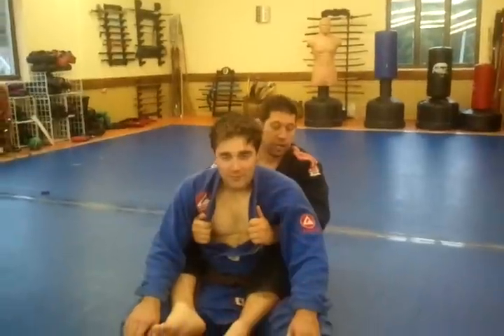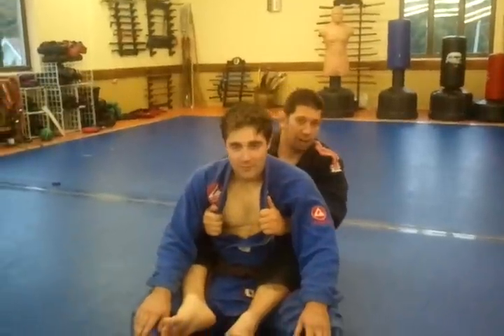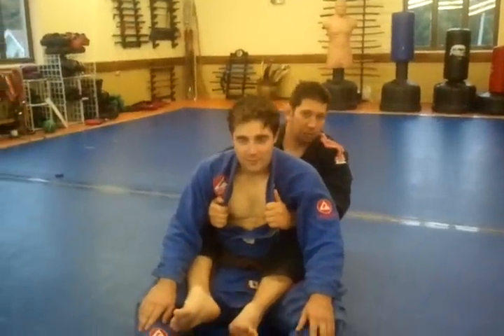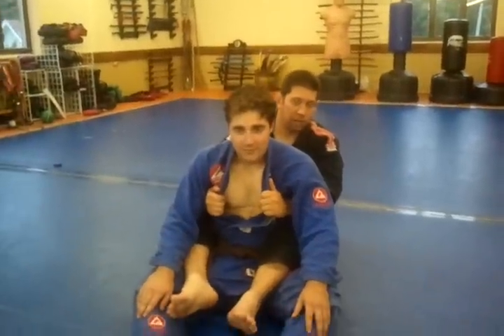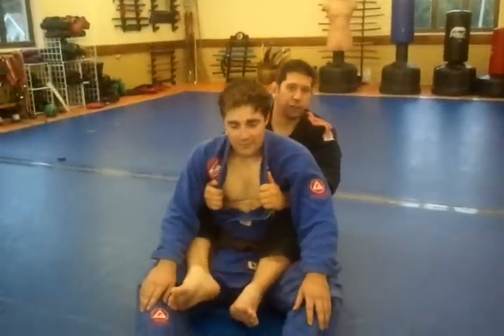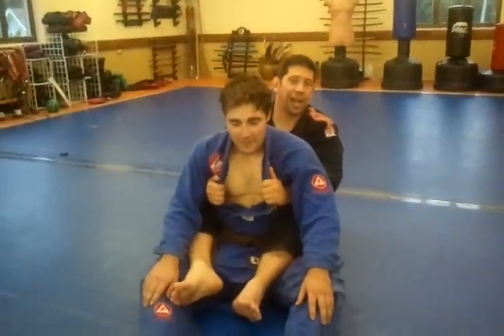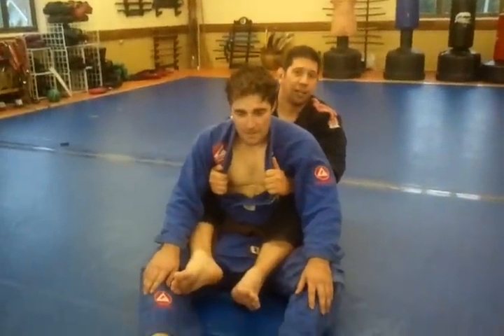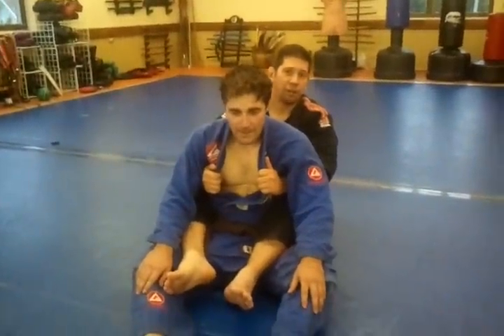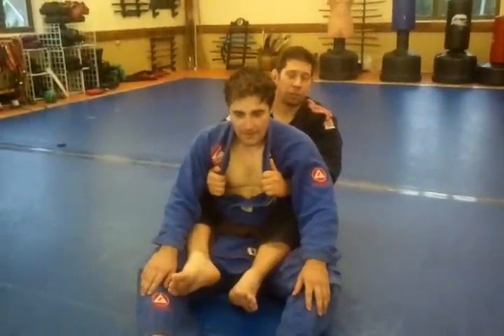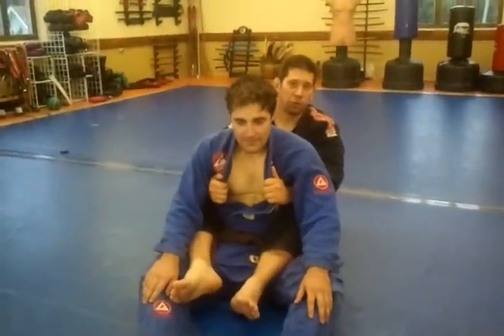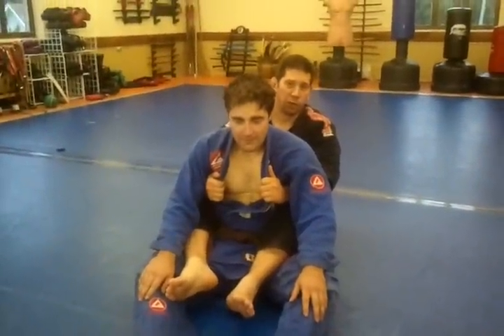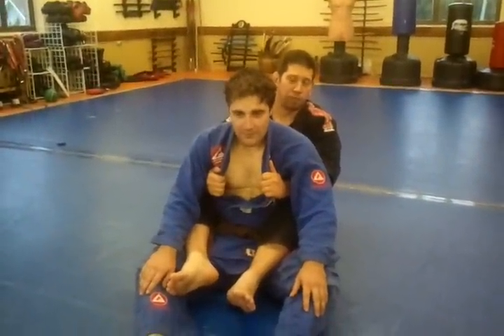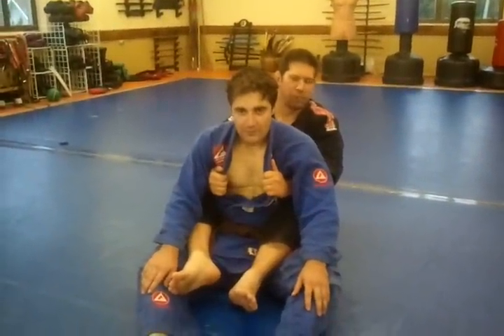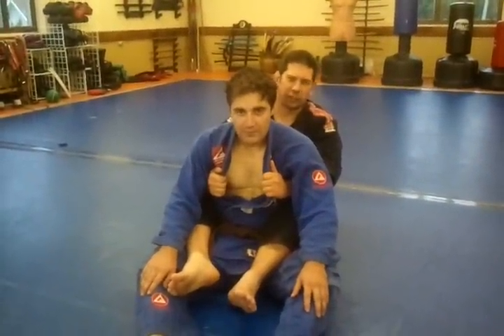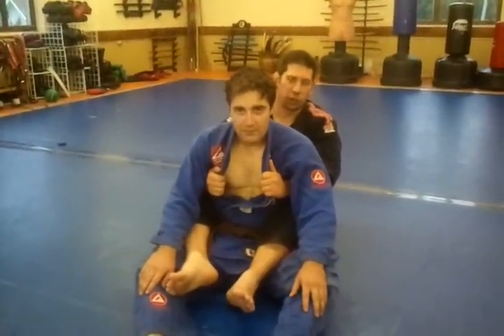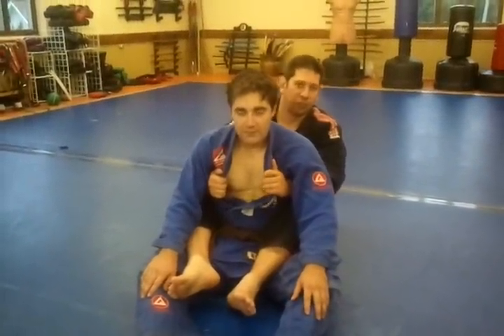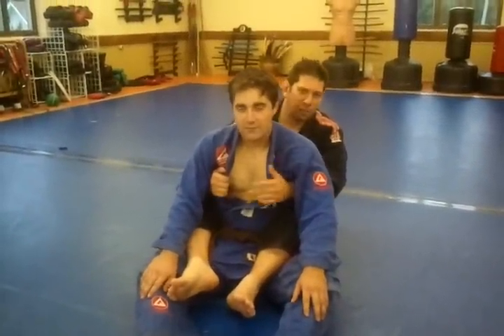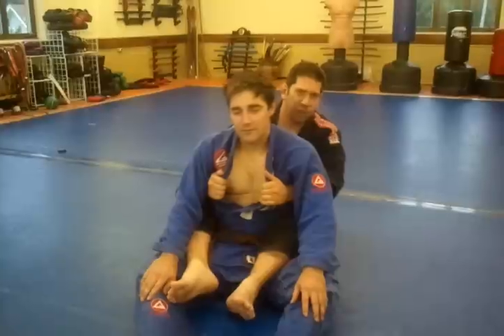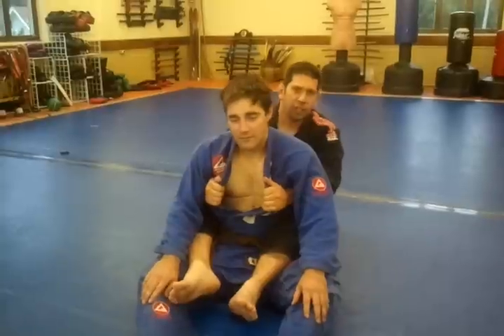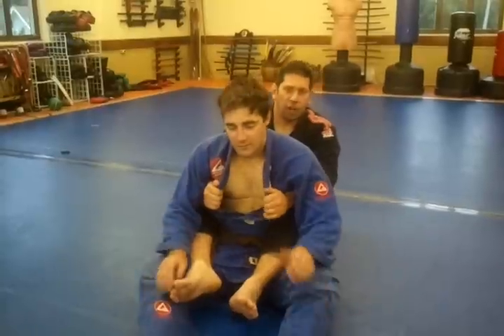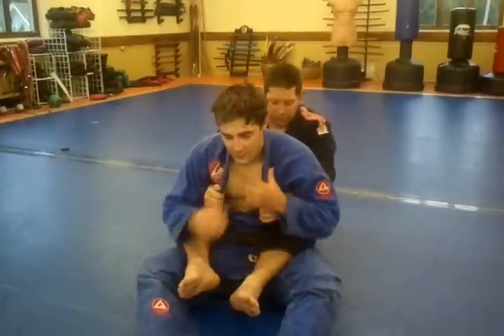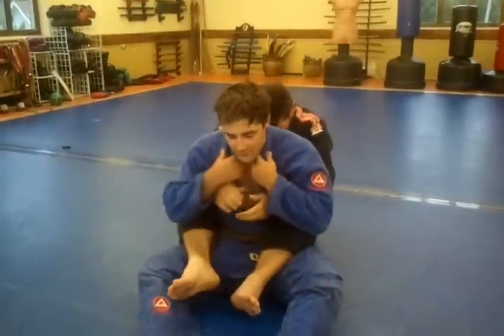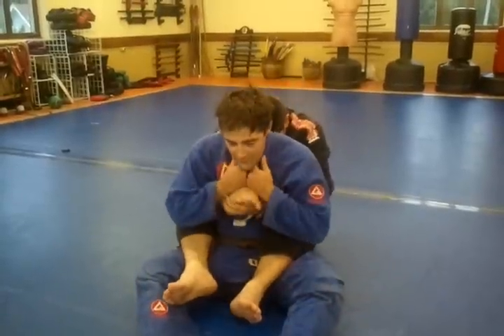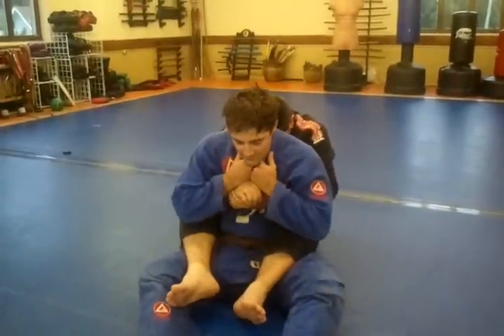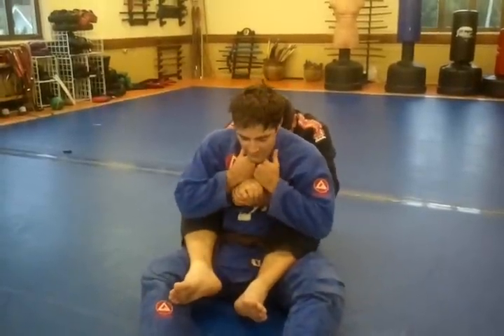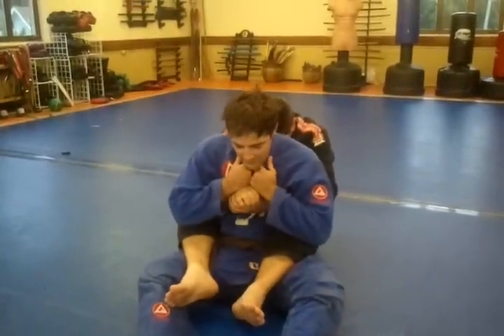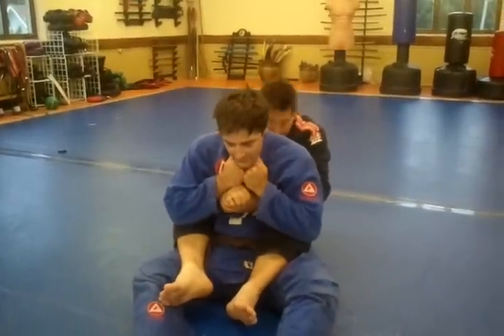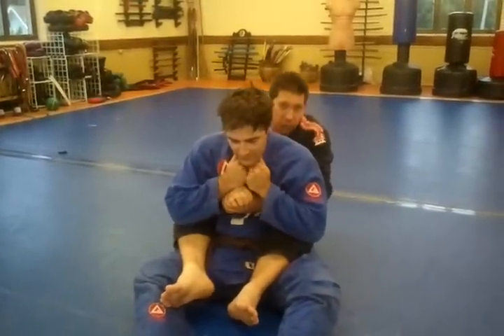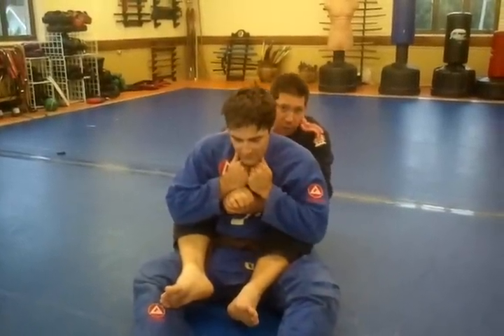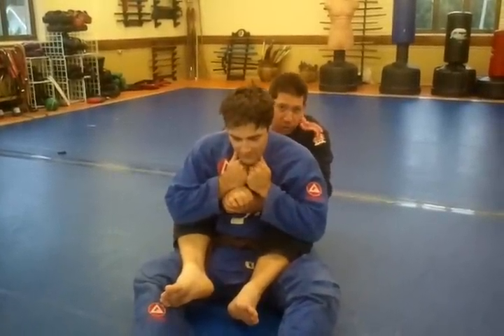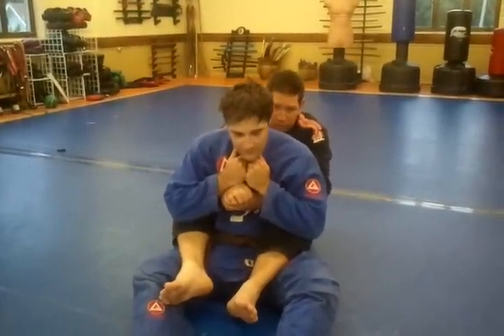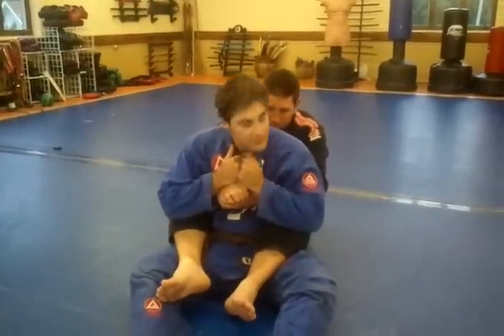I have my opponent Al's back, and I'm going to go for a really basic choke. If it's an MMA fight, always hug like this, because they're going to throw elbows.